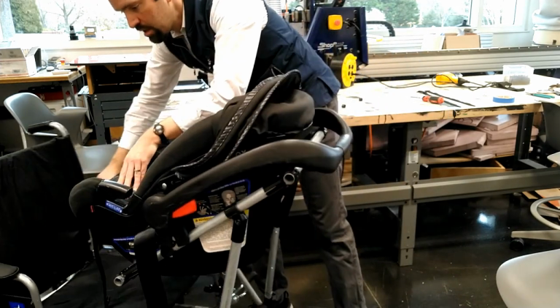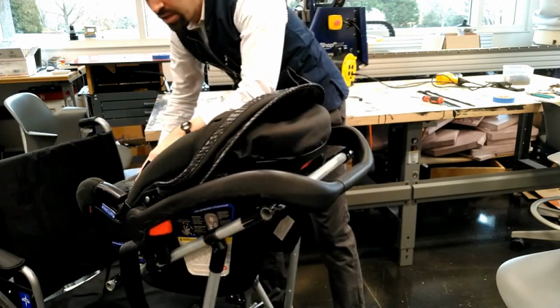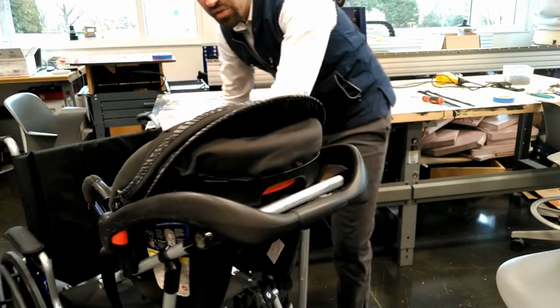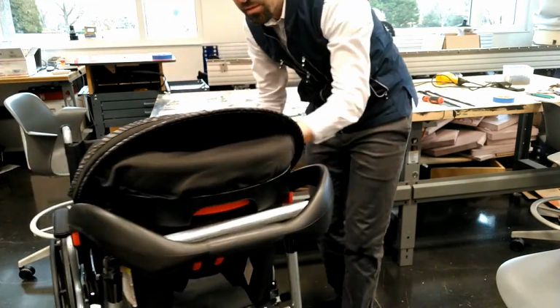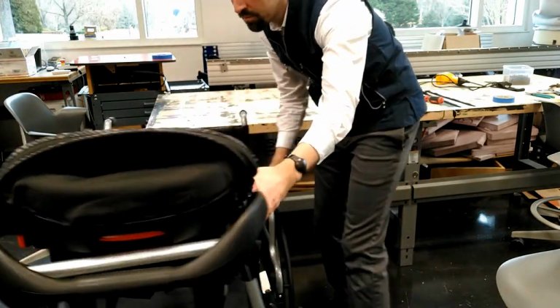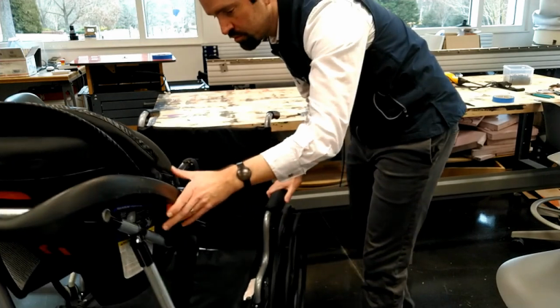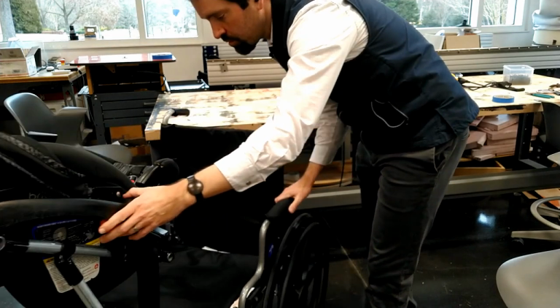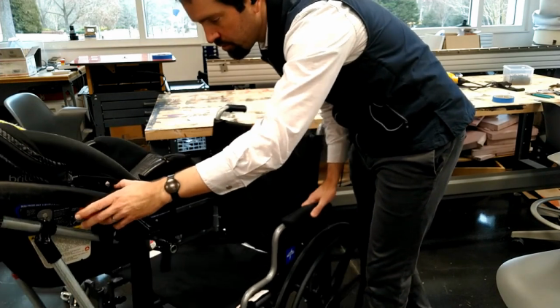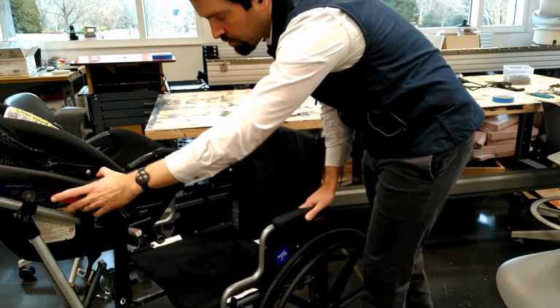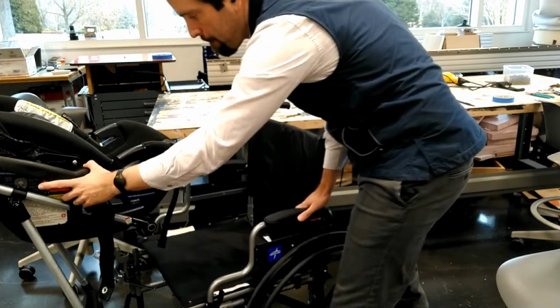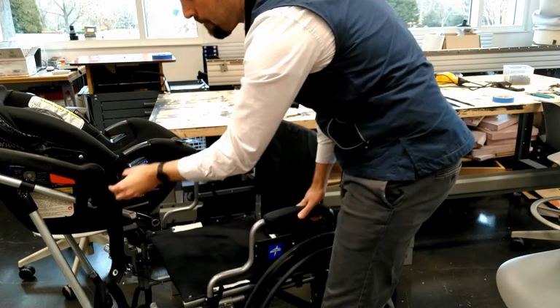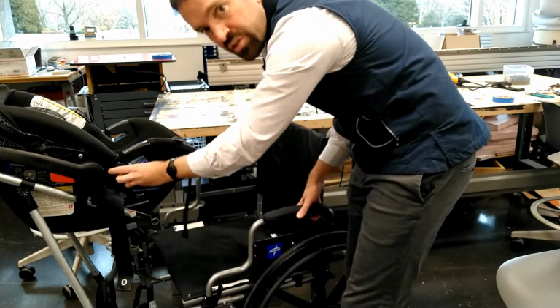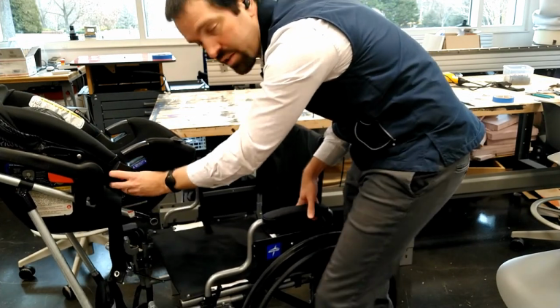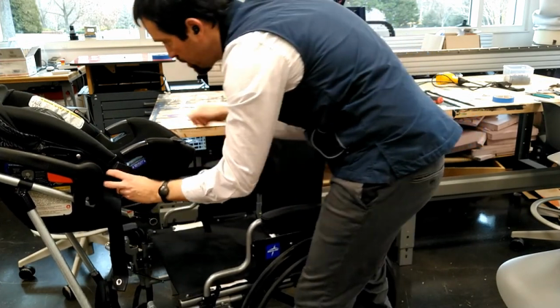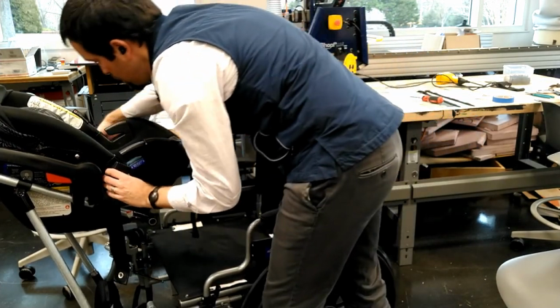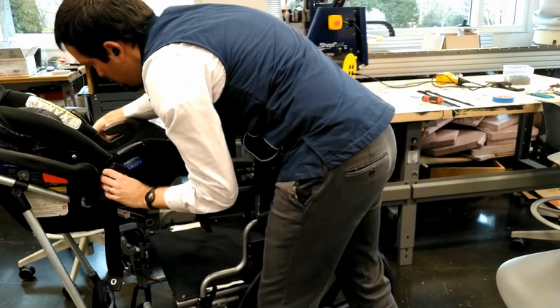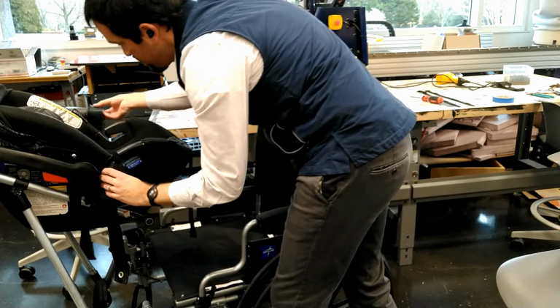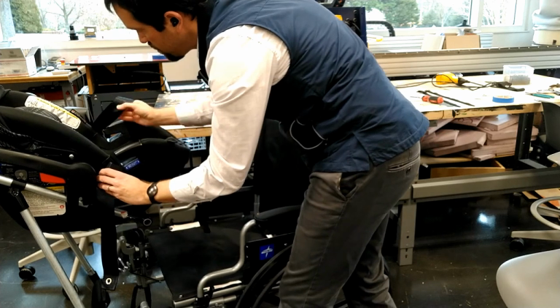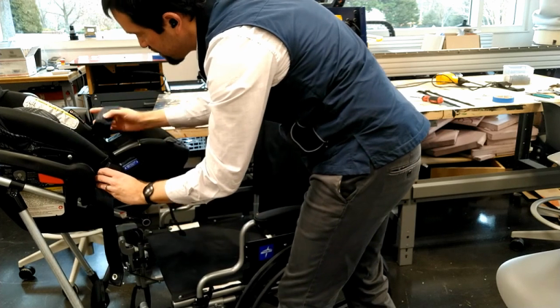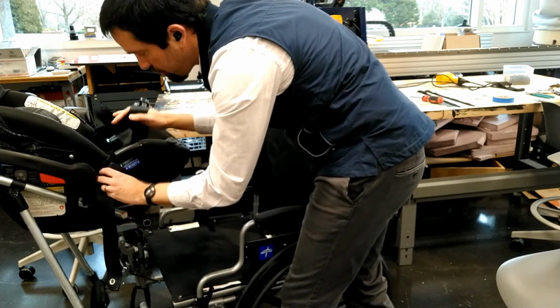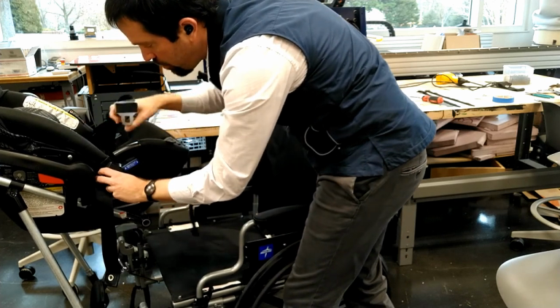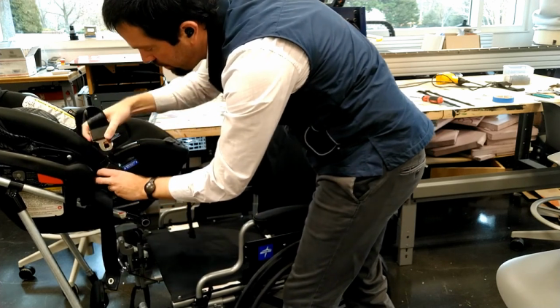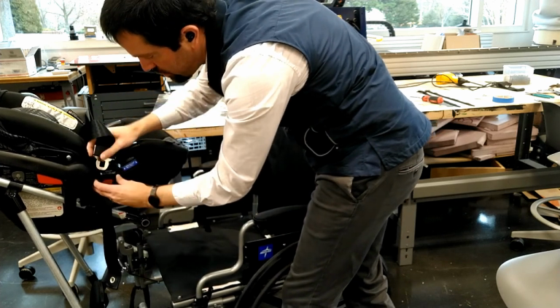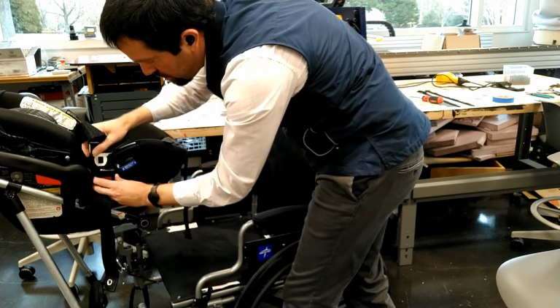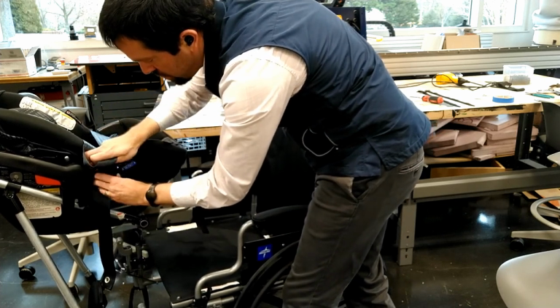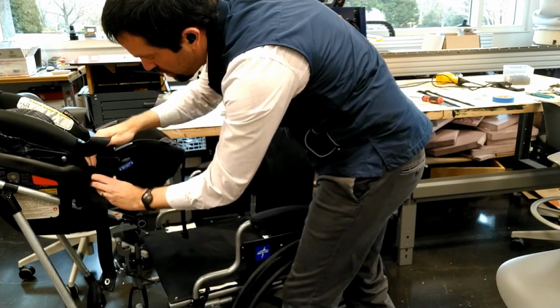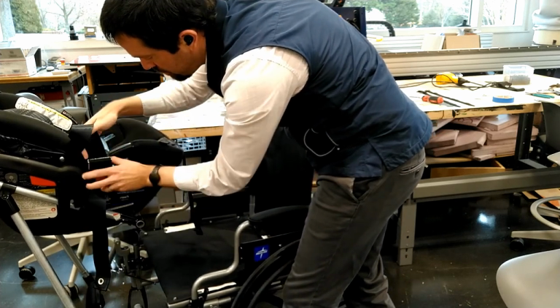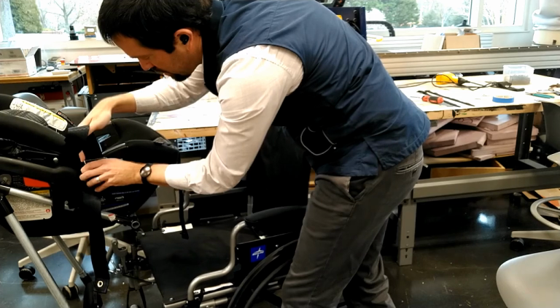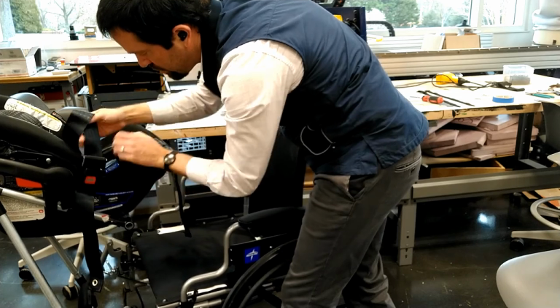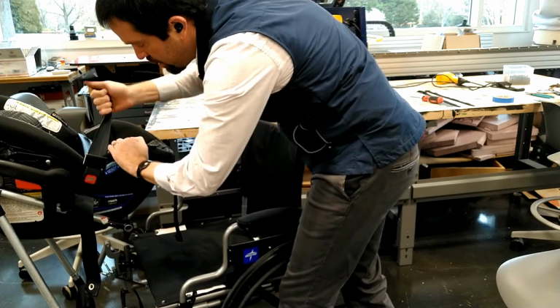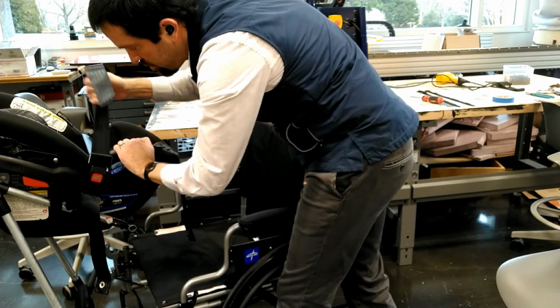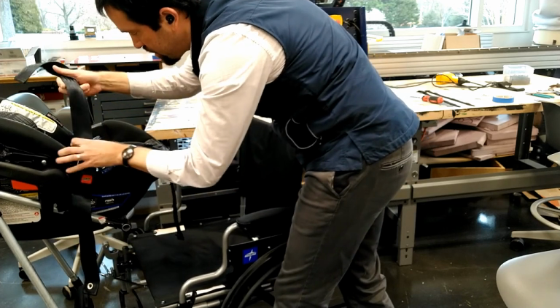Now flip this around. Here's the seat belt buckle. Just slide that through the belt path, buckle it in, and pull it tight.